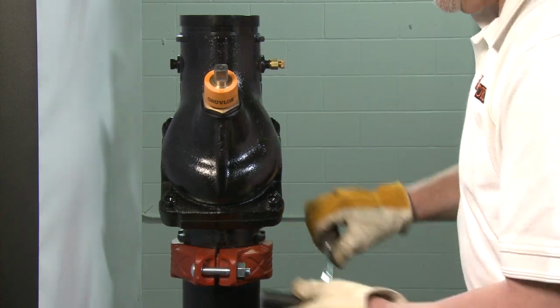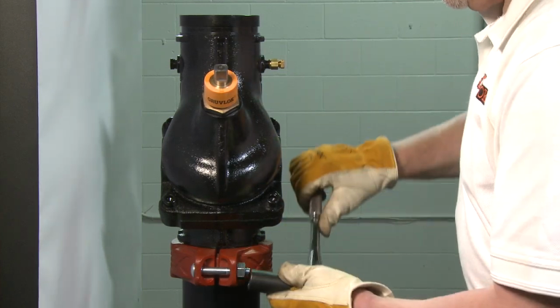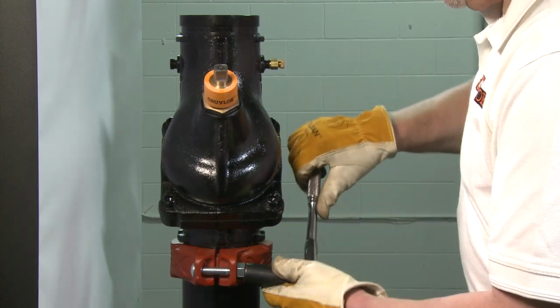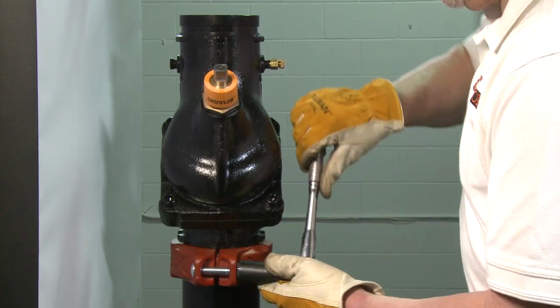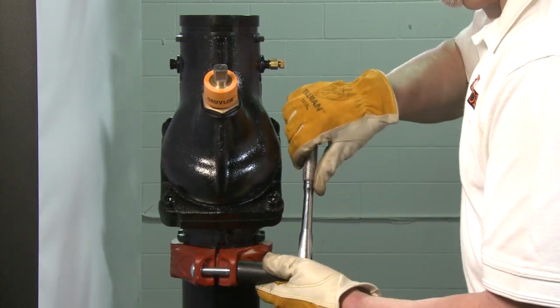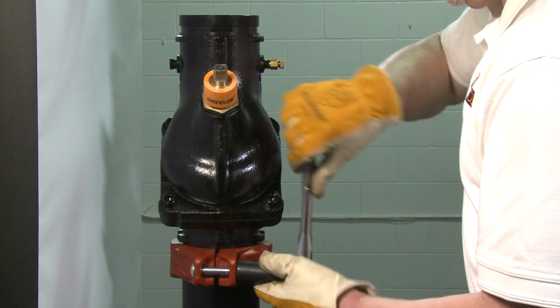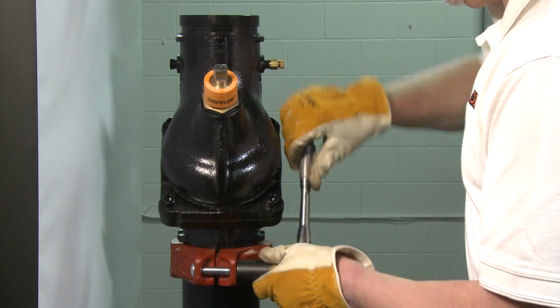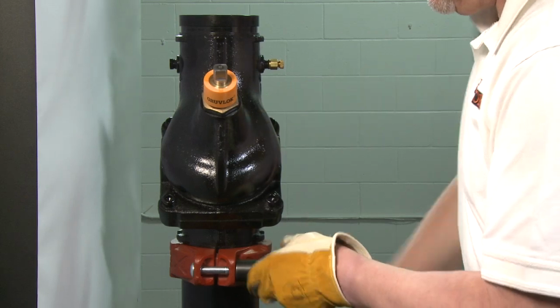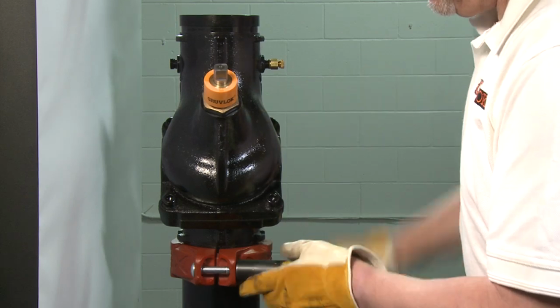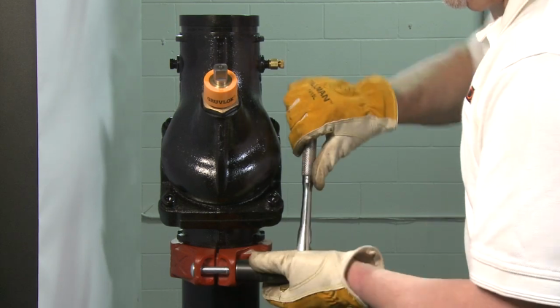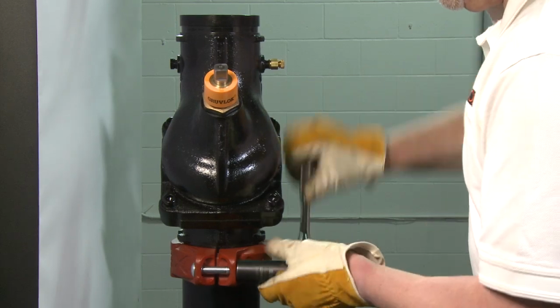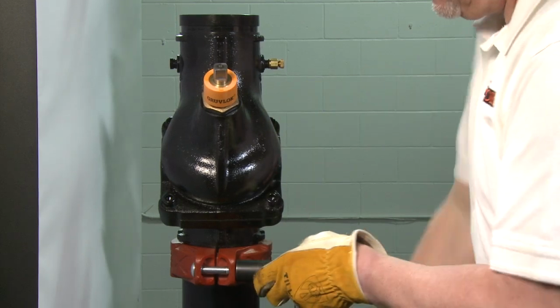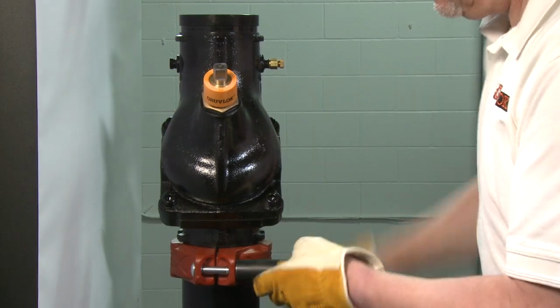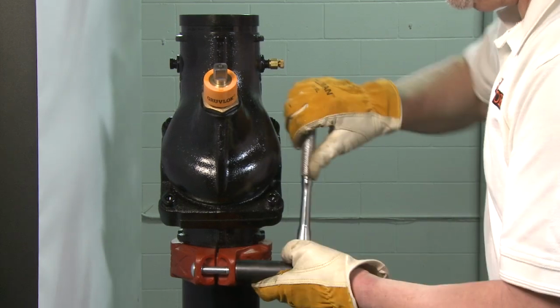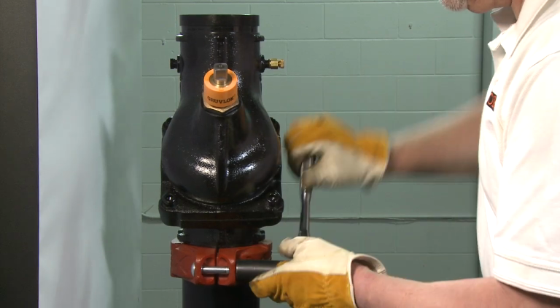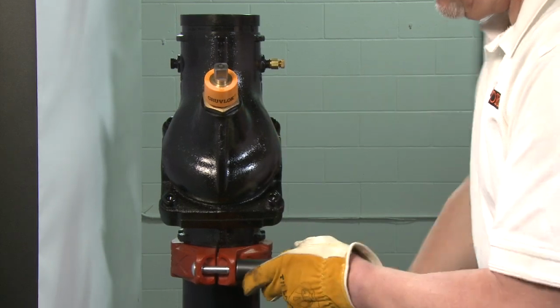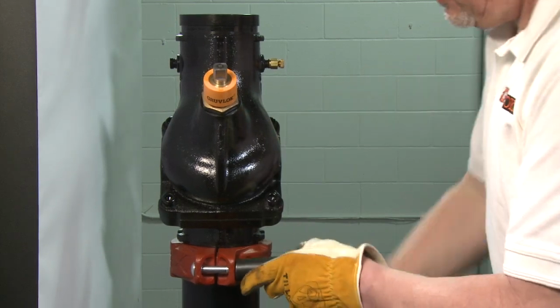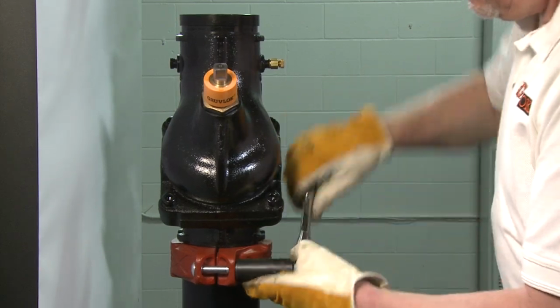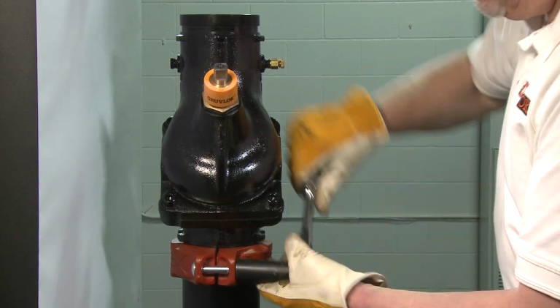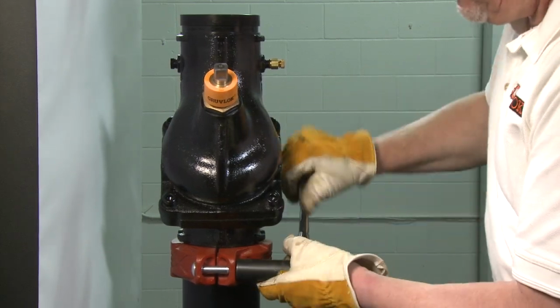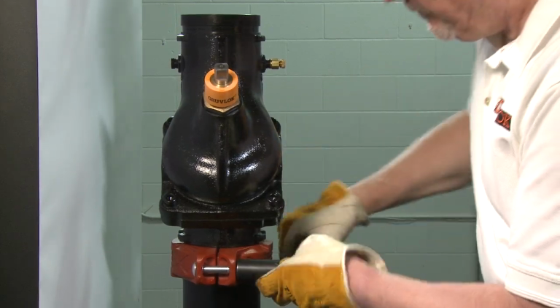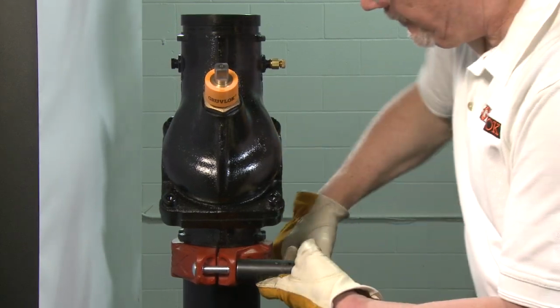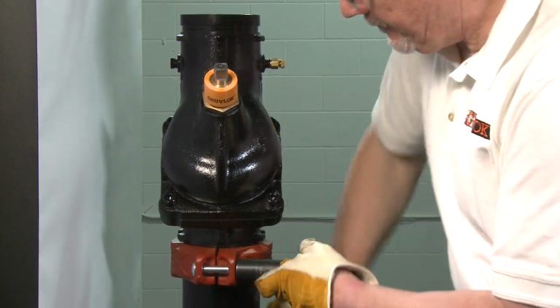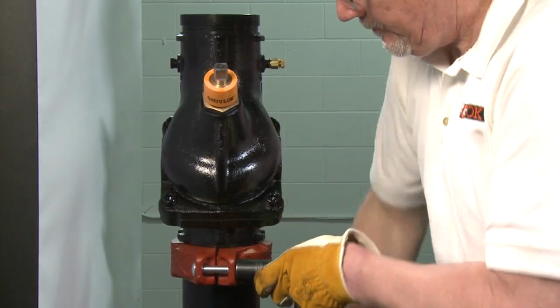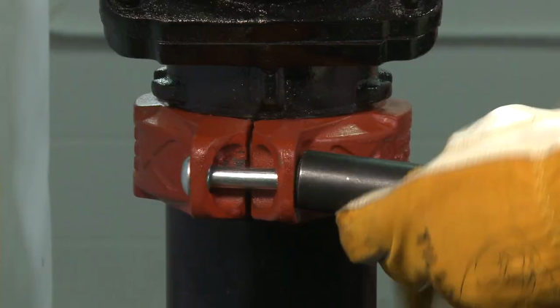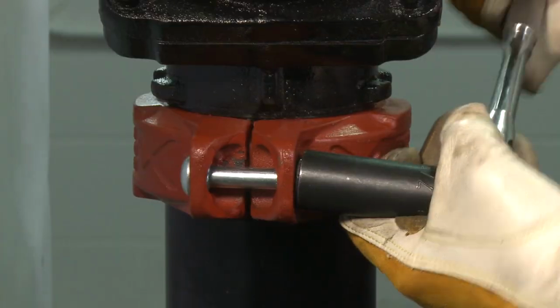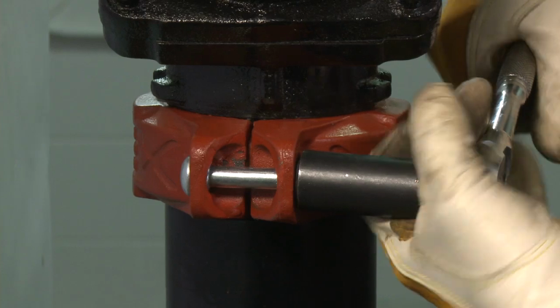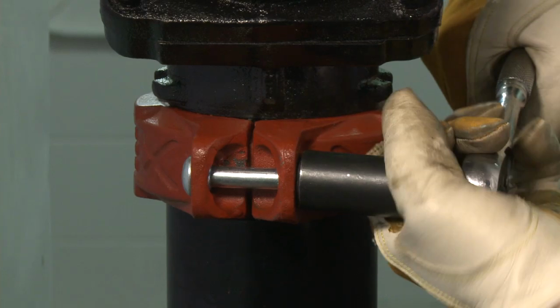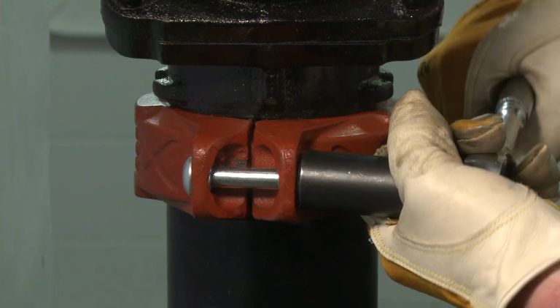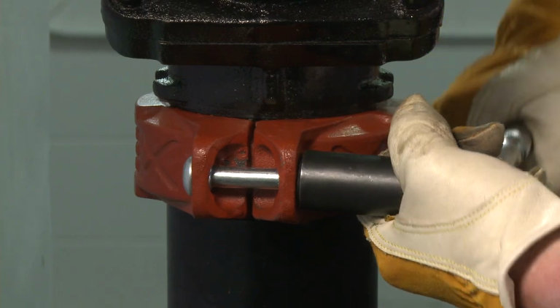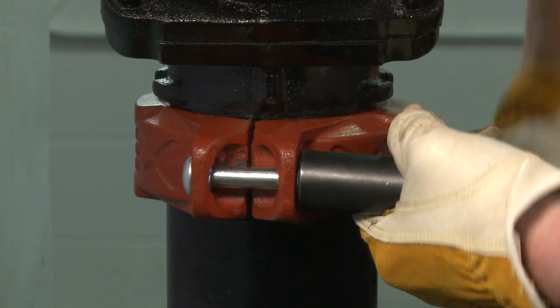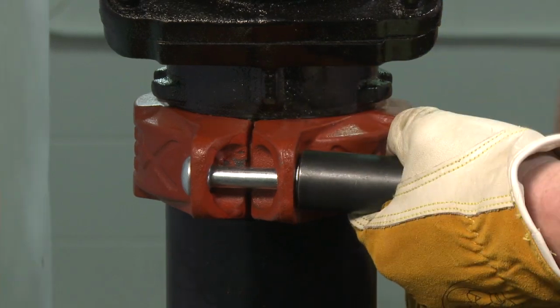Visually inspect the pipe joint to assure the coupling keys are fully engaged in the pipe grooves. The bolt pads are to have equal gaps on each side of the coupling.